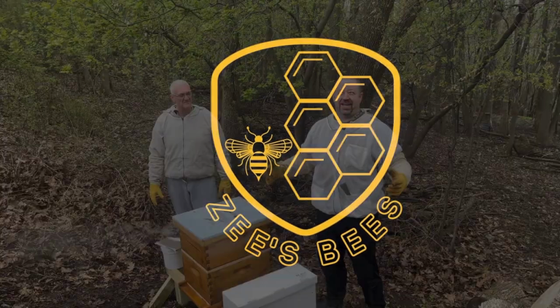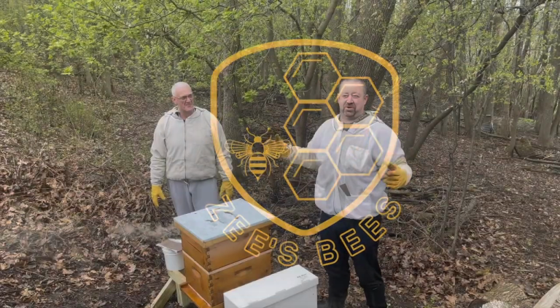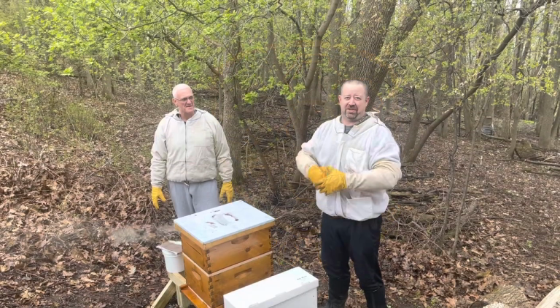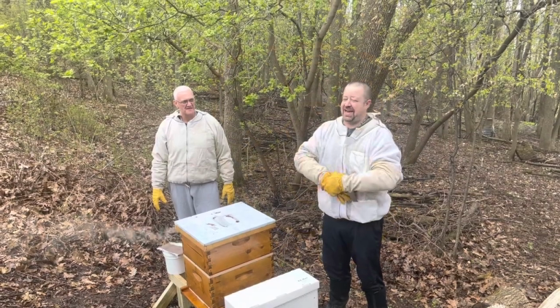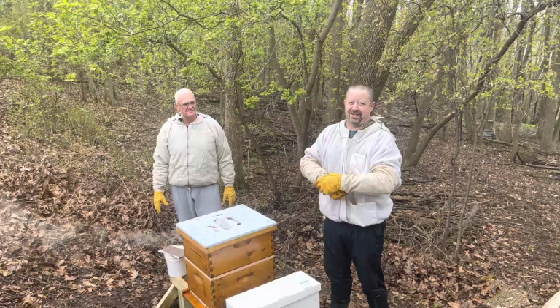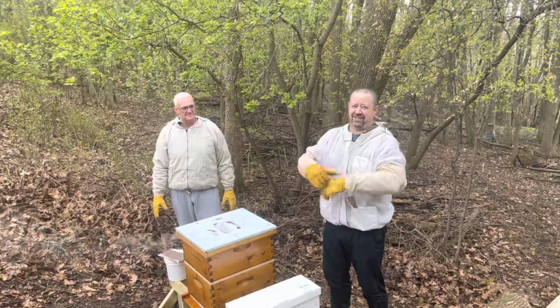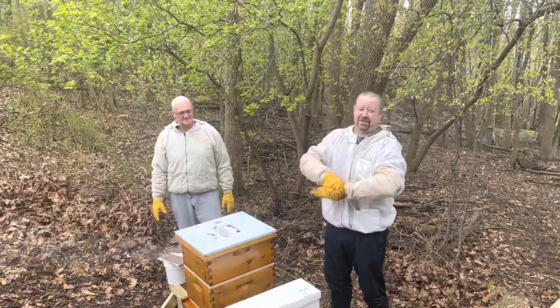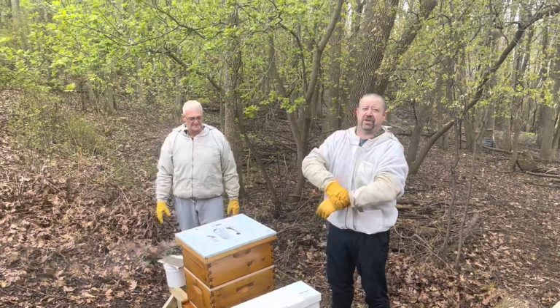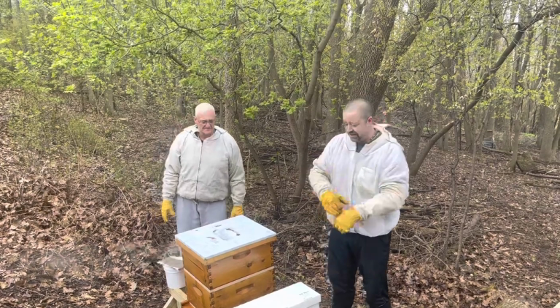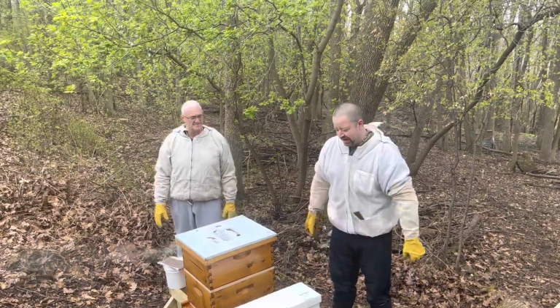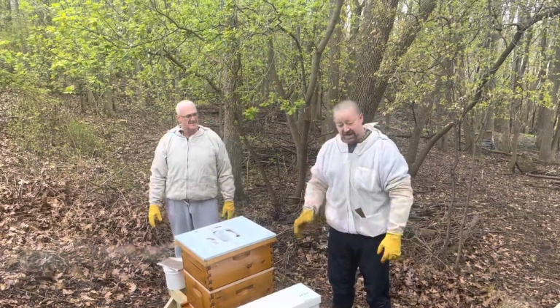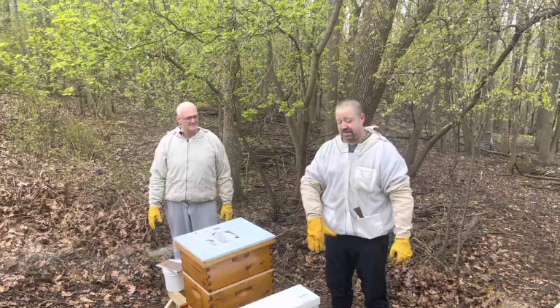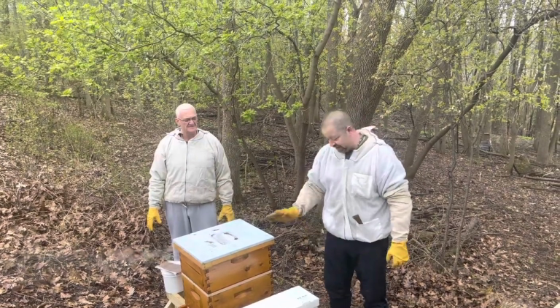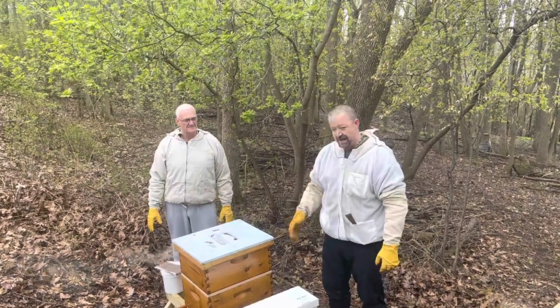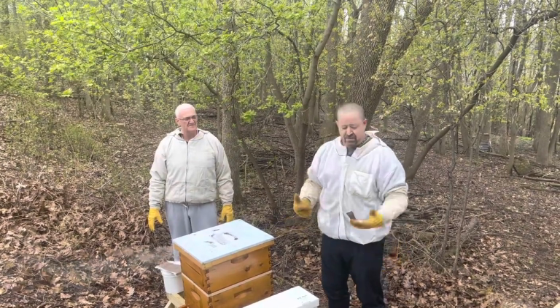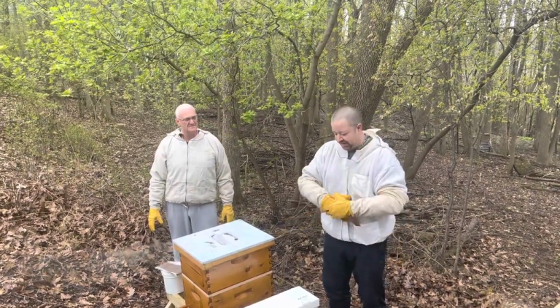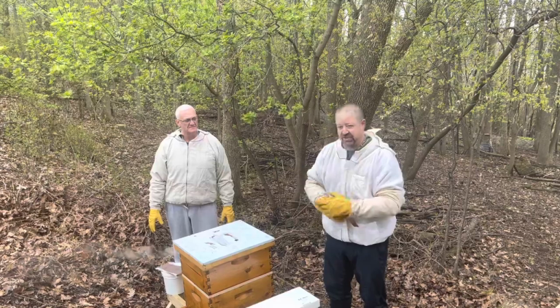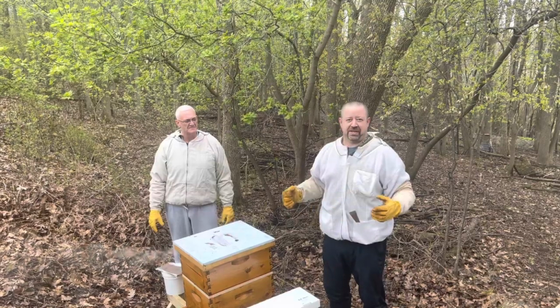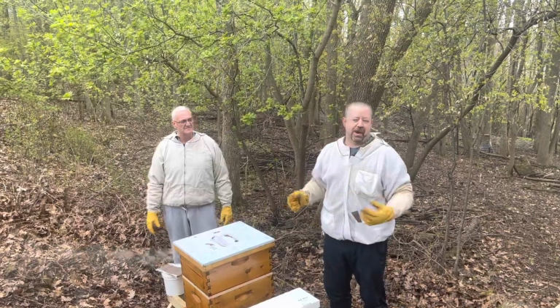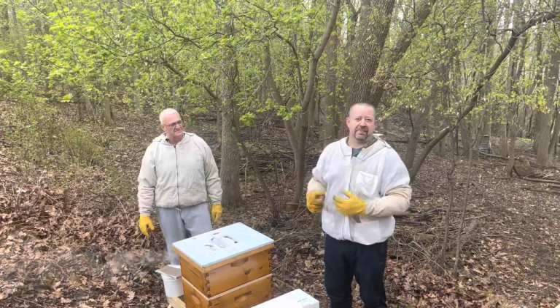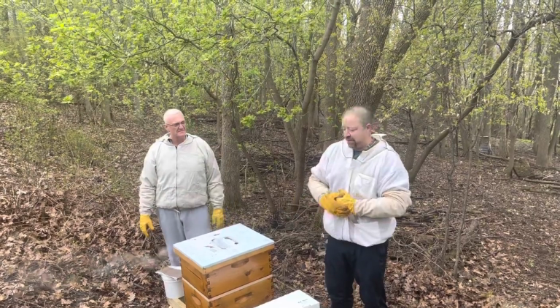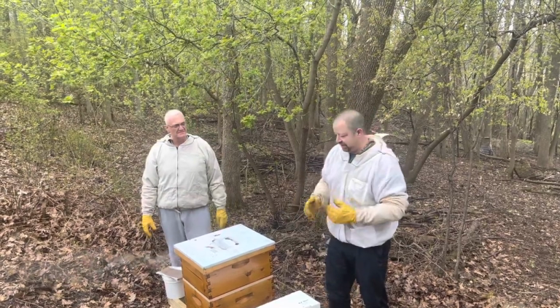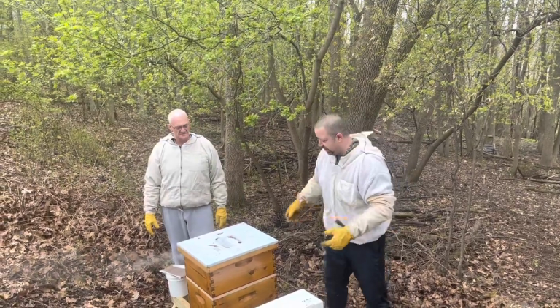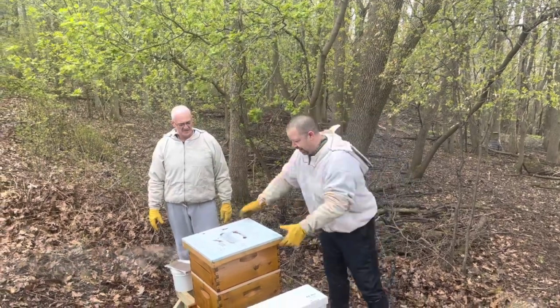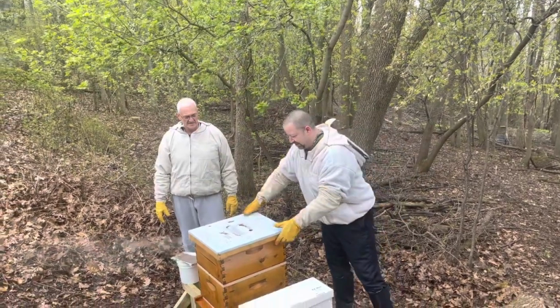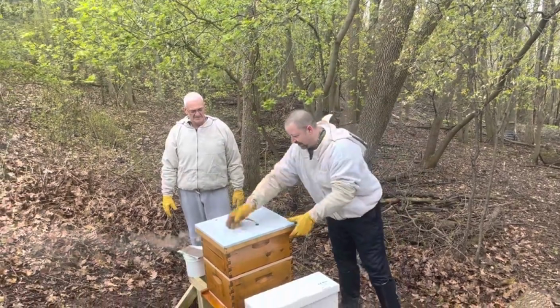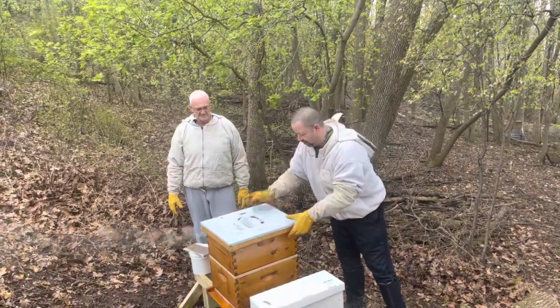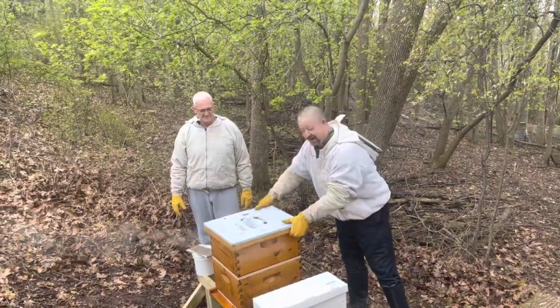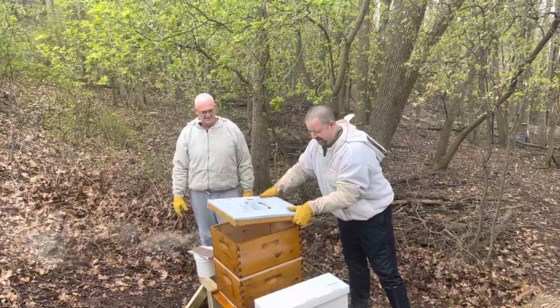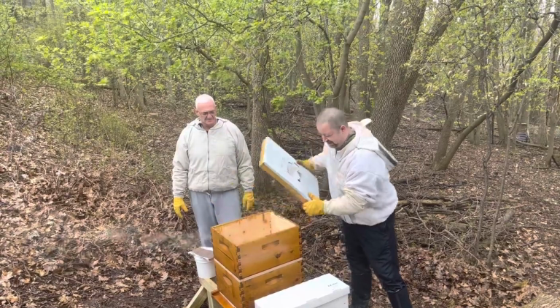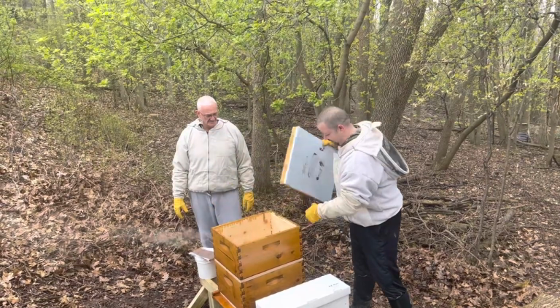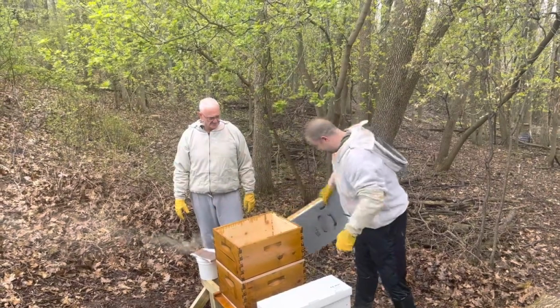It's kind of drizzly out so it's not ideal conditions — it's barely 40 degrees so they're not going to be flying a whole lot. I'm wearing my gloves and my suit because they're probably not going to be happy about it either. This is over in the Fox Valley at my father-in-law's house.